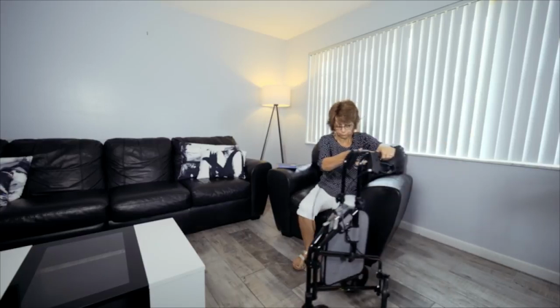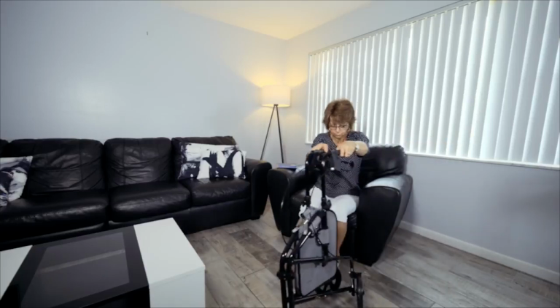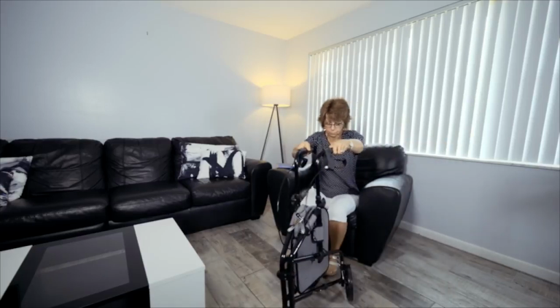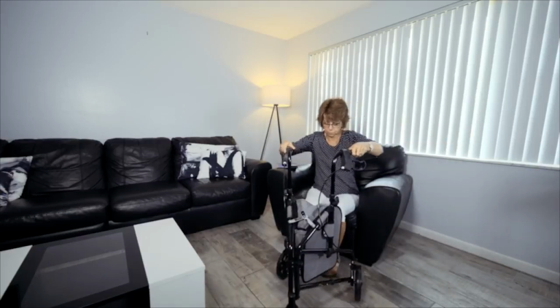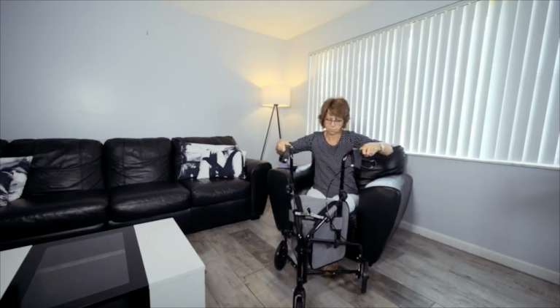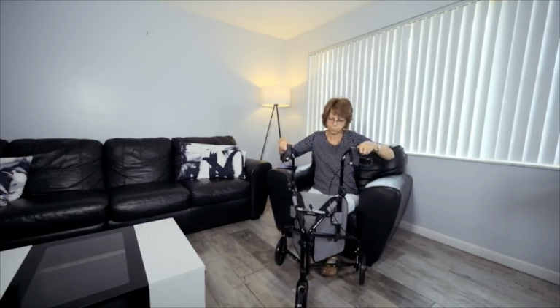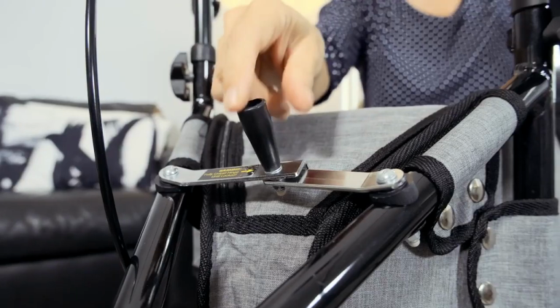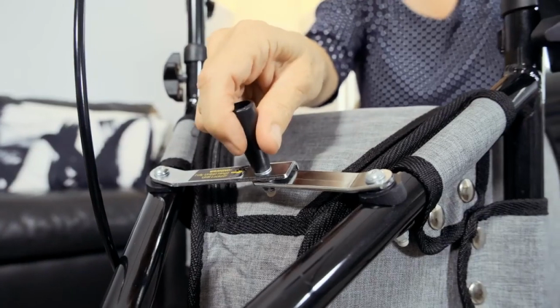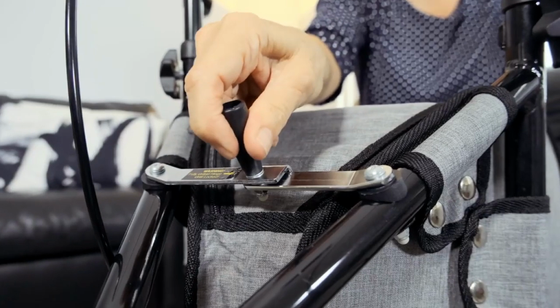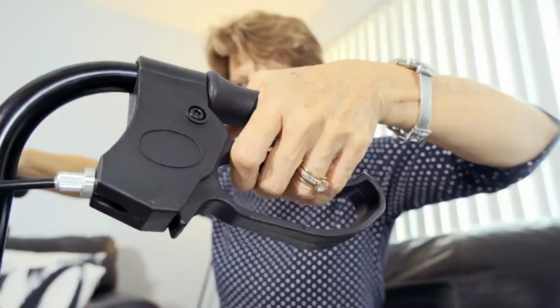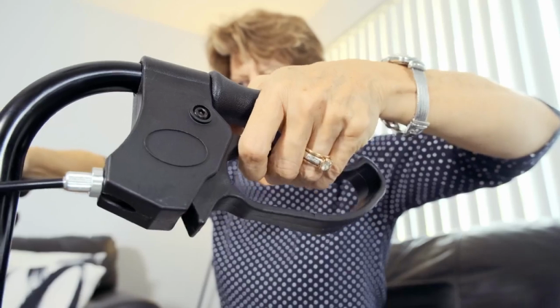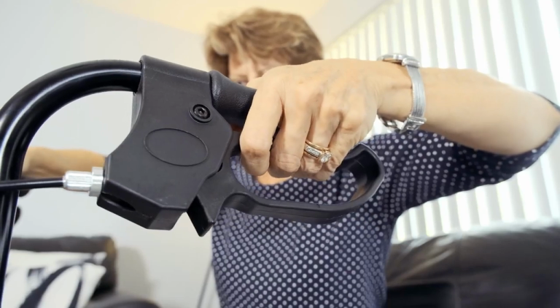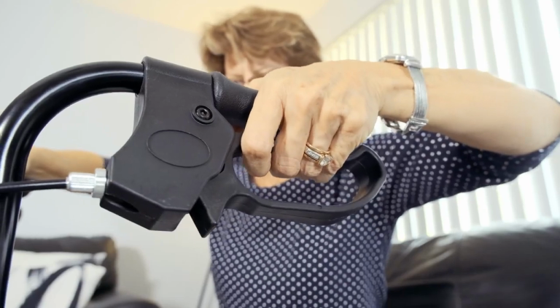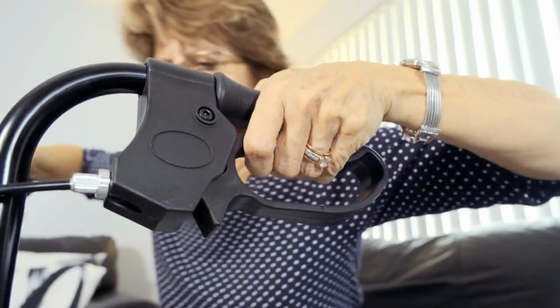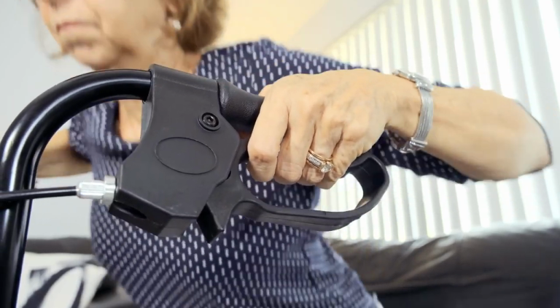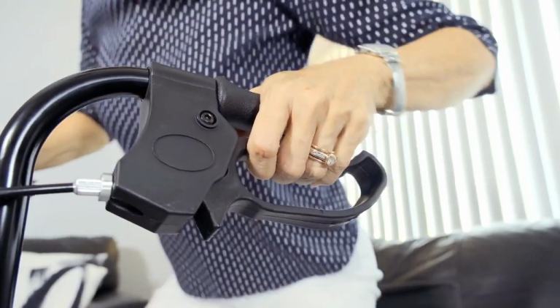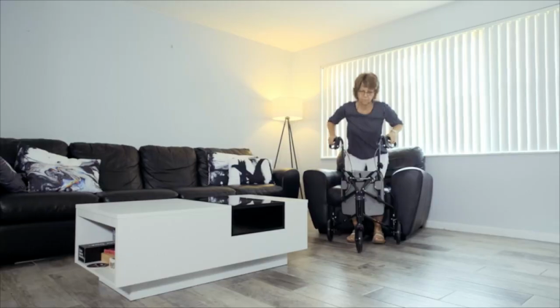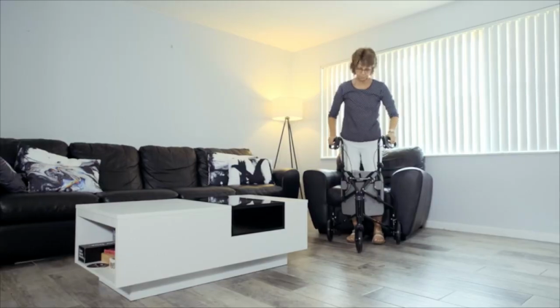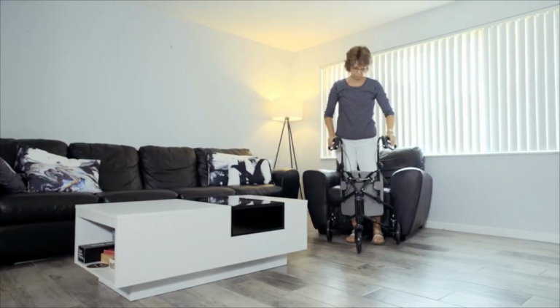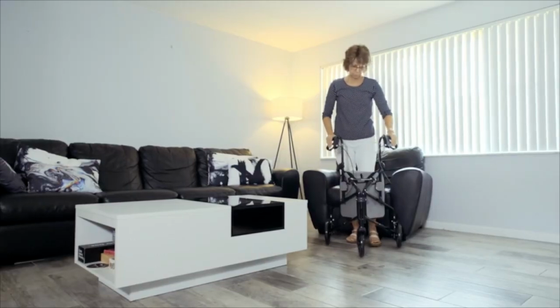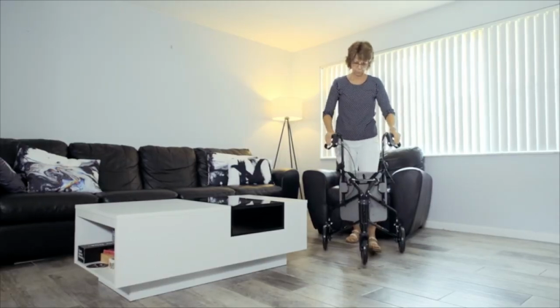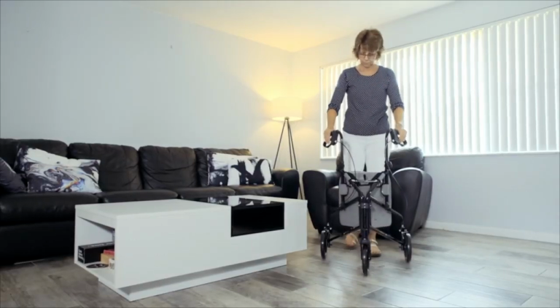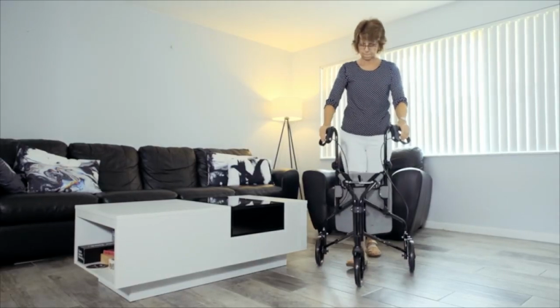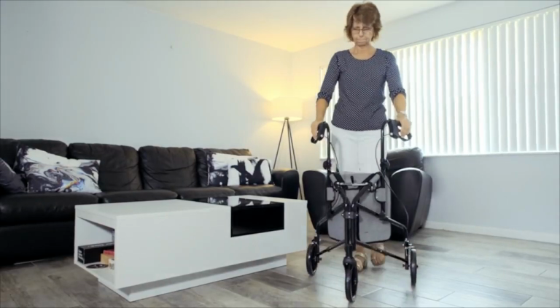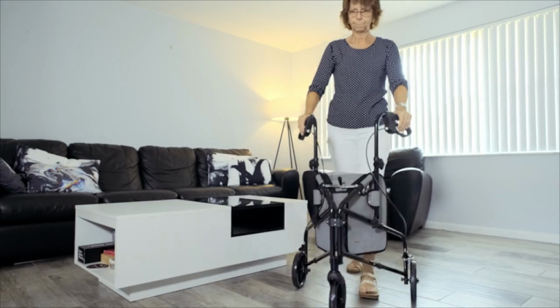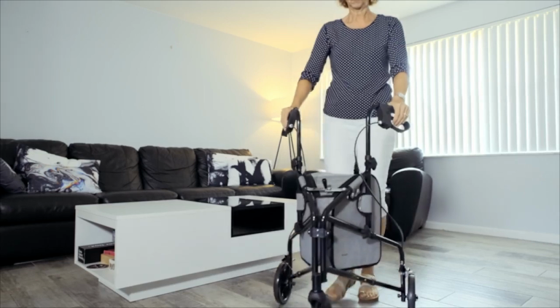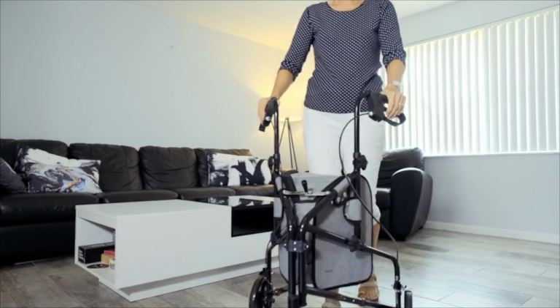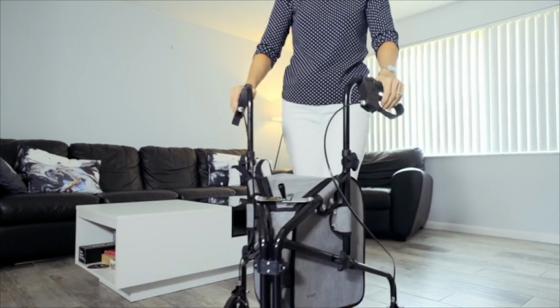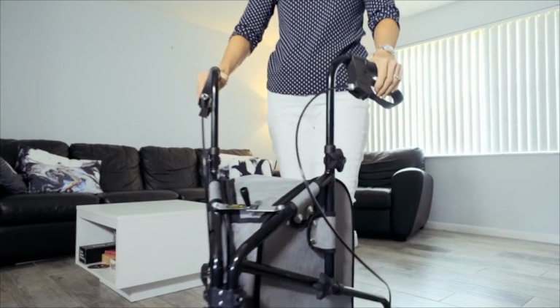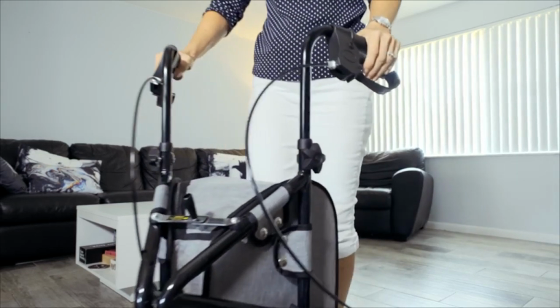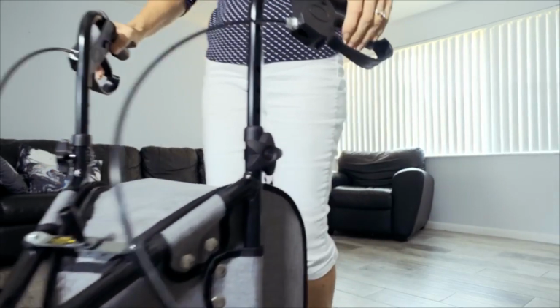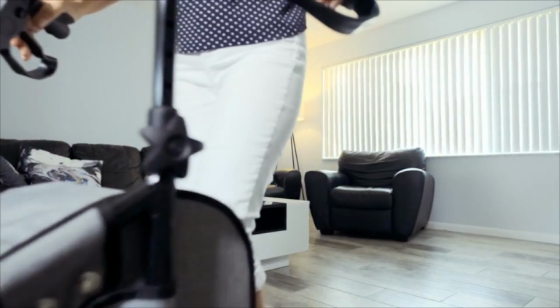And when you do, the Rollator doubles as a stand assist with stabilizing support from the ergonomic hand brakes that can lock the wheels in place. This is perfect for extra stability and security when you need it most.